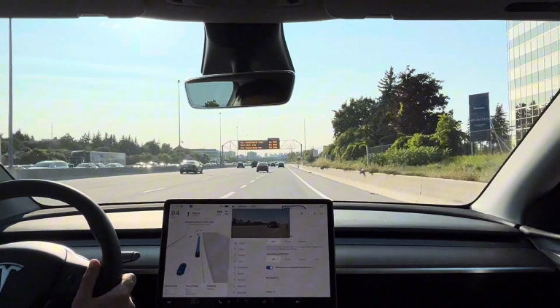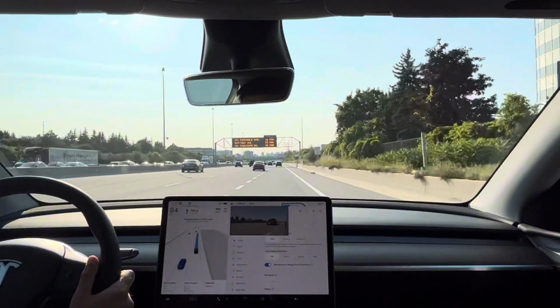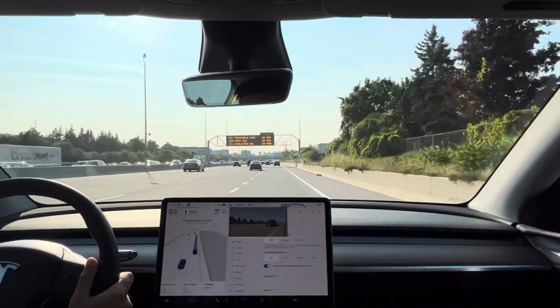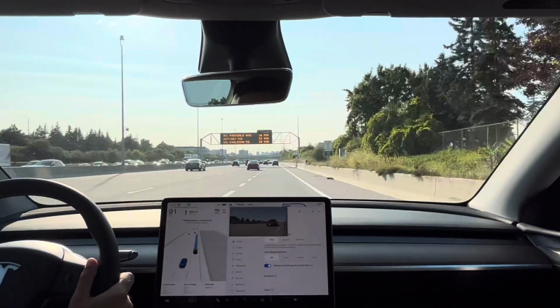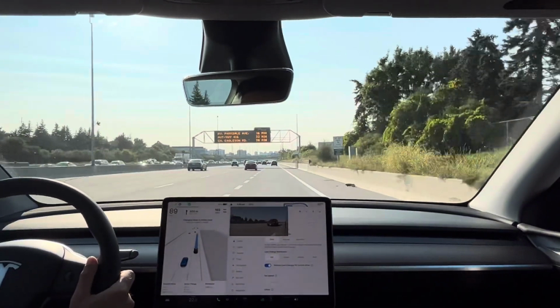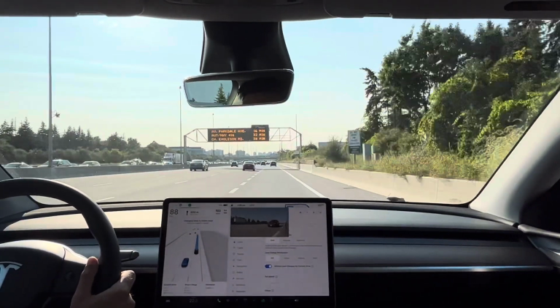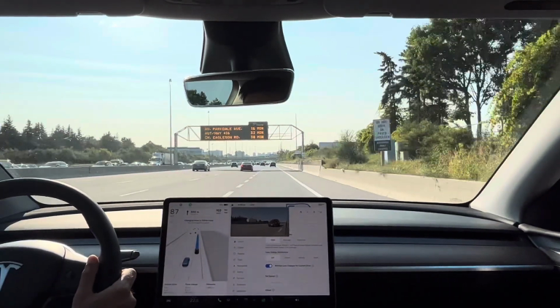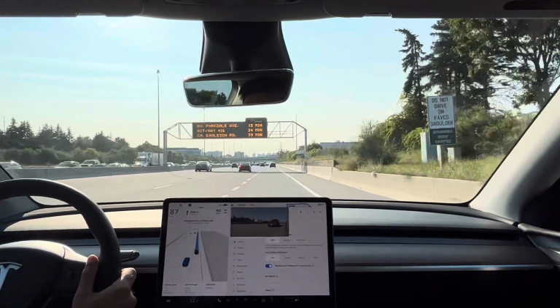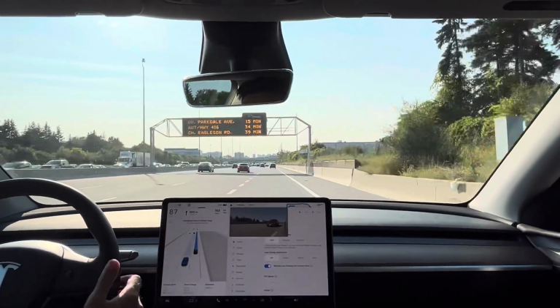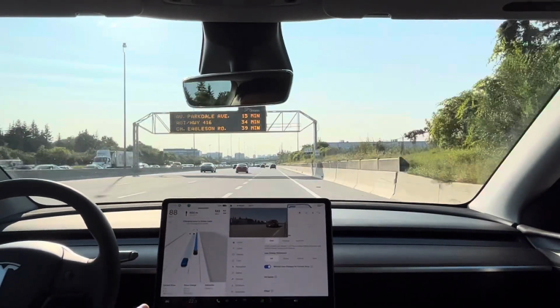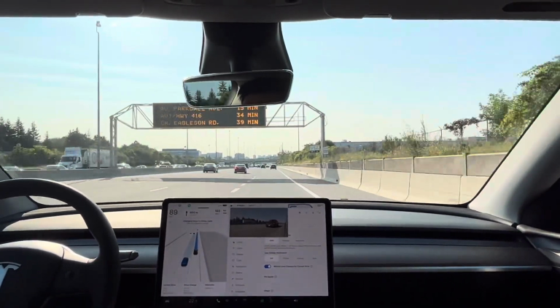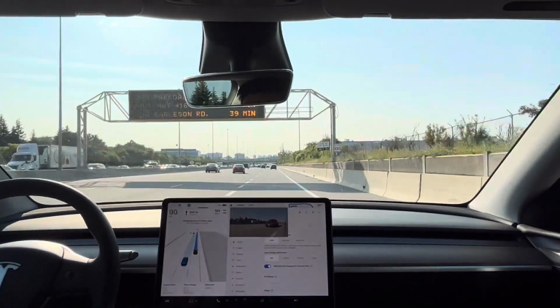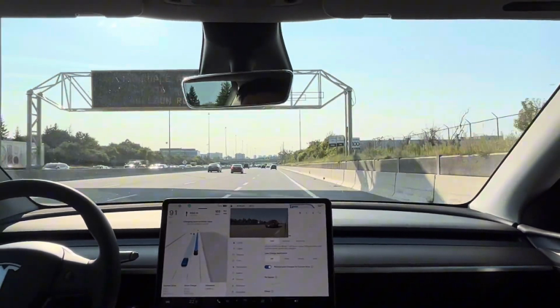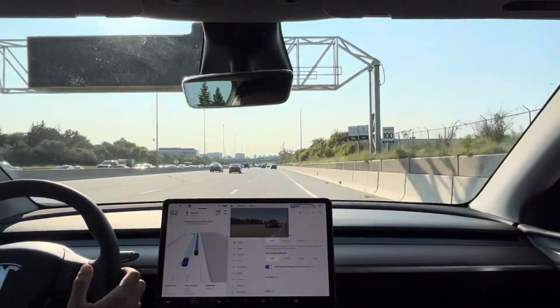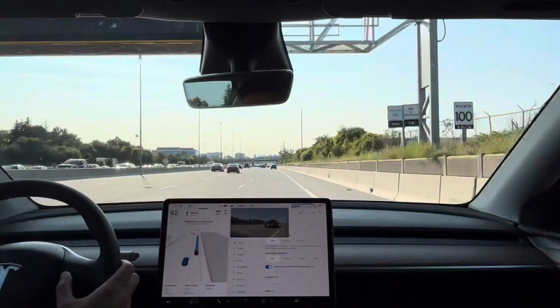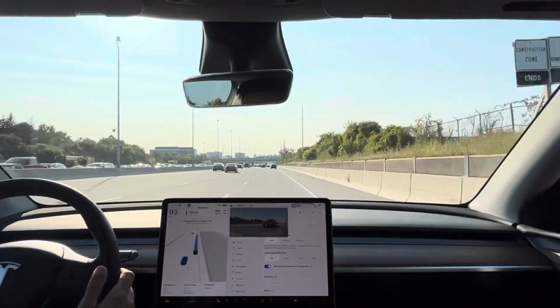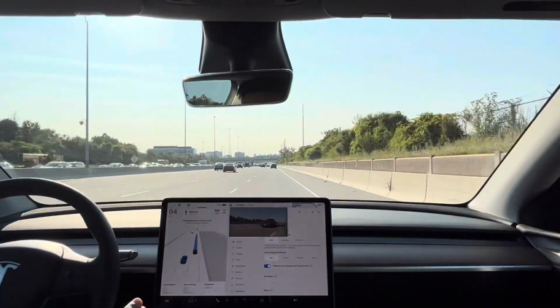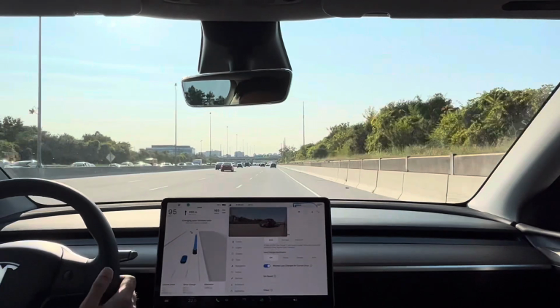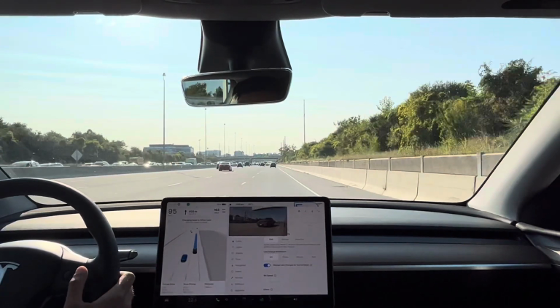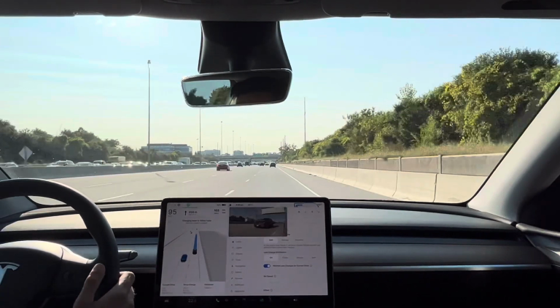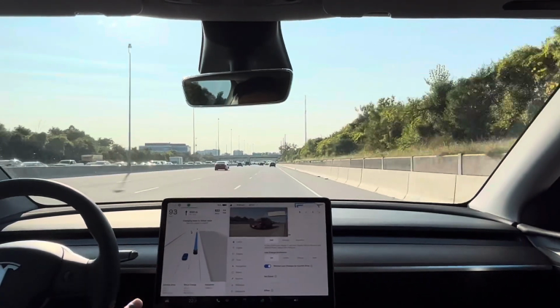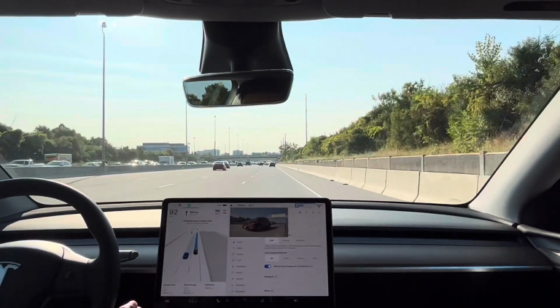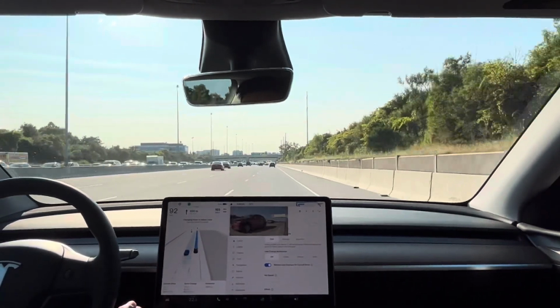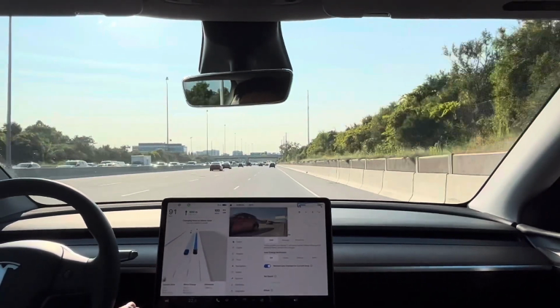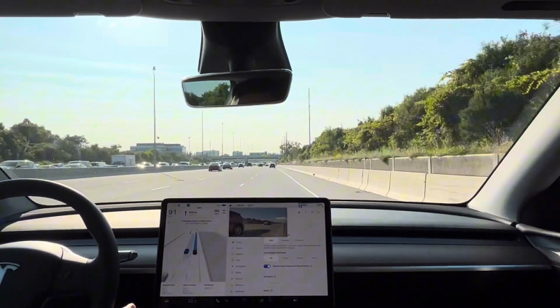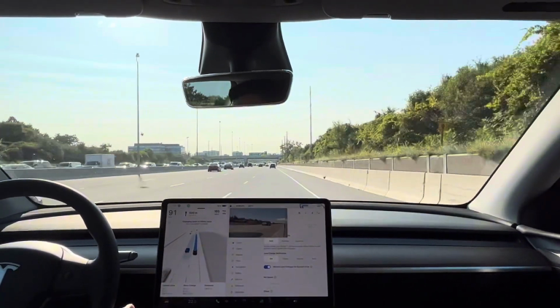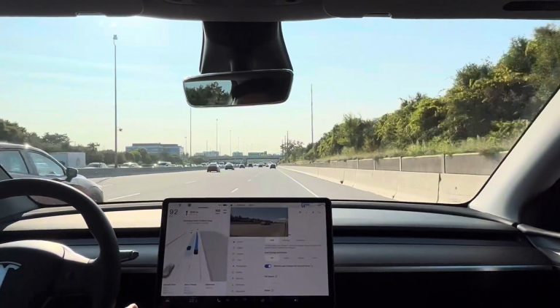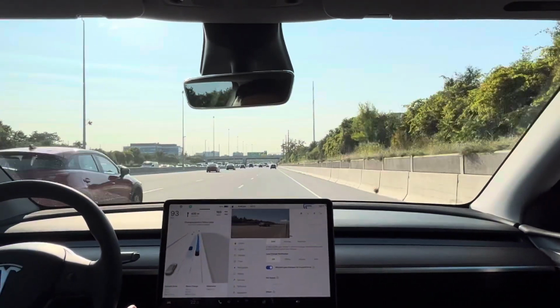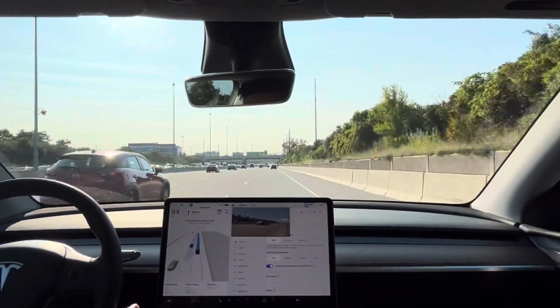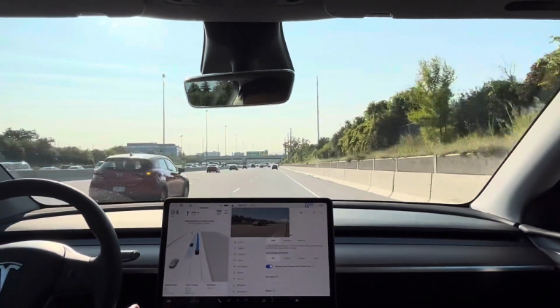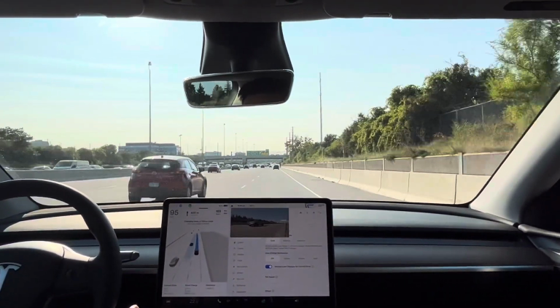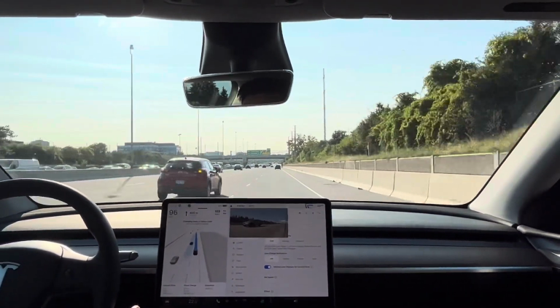There's a car in our blind spot and we're trying to make a left. He's giving us space — come on car, speed up. Okay, it didn't take the gap, so the other car went ahead.